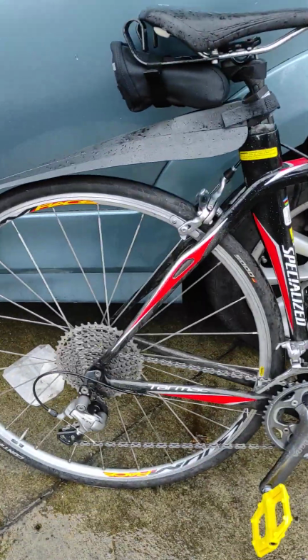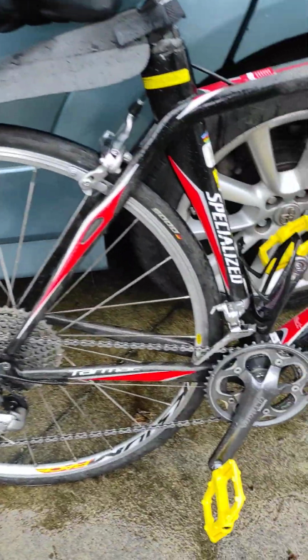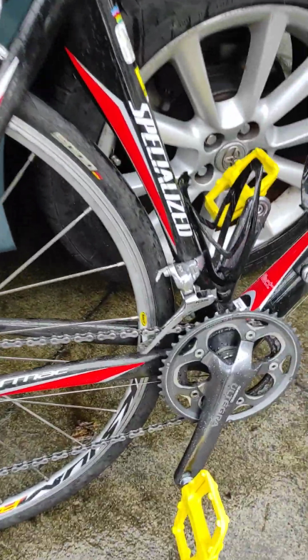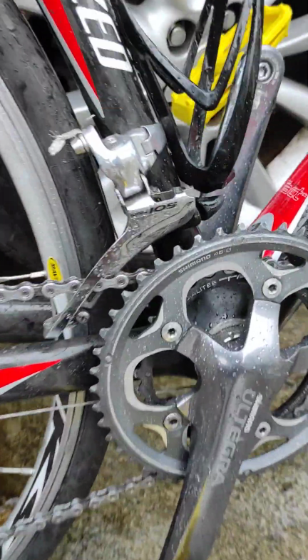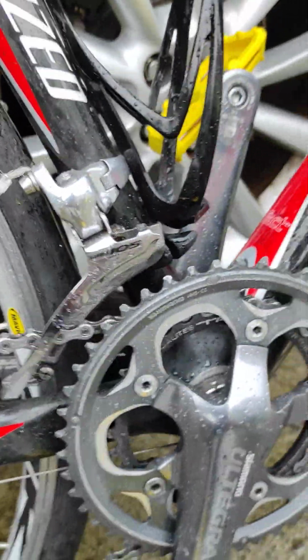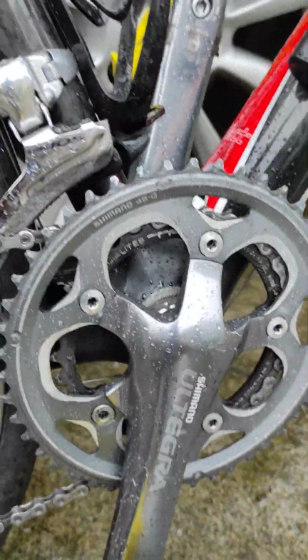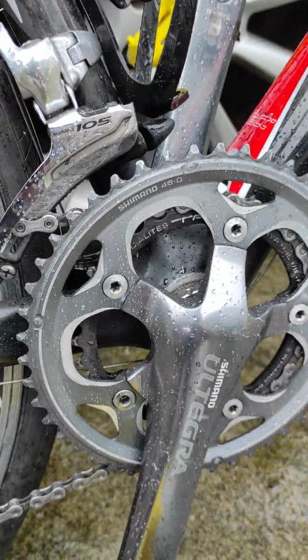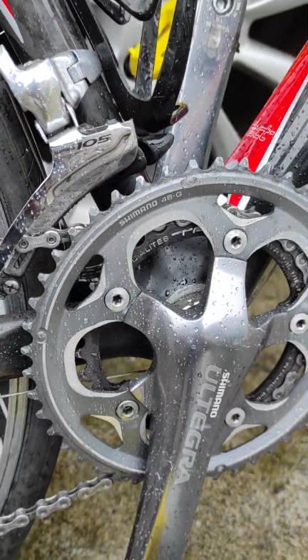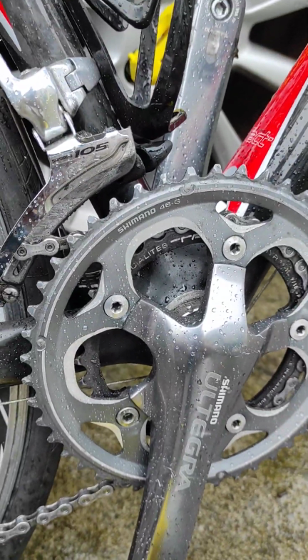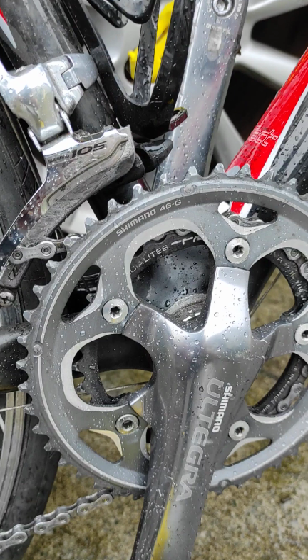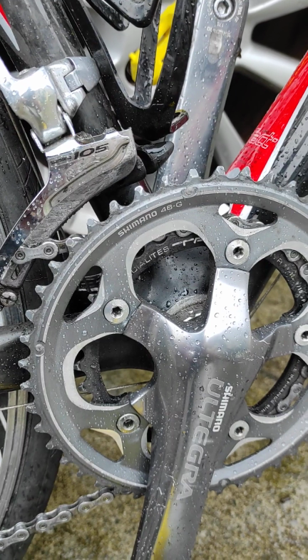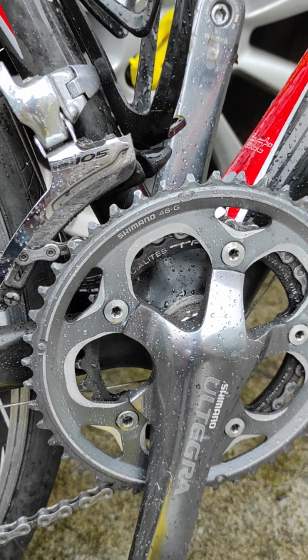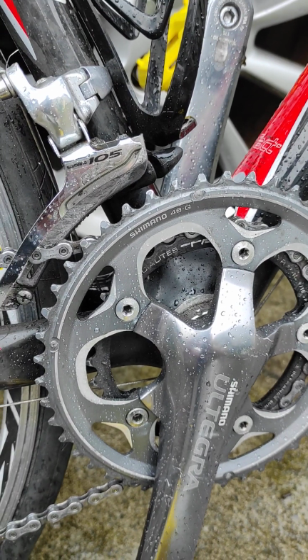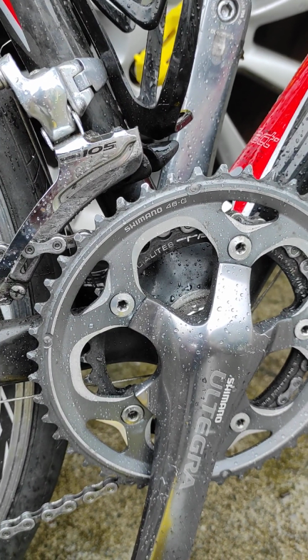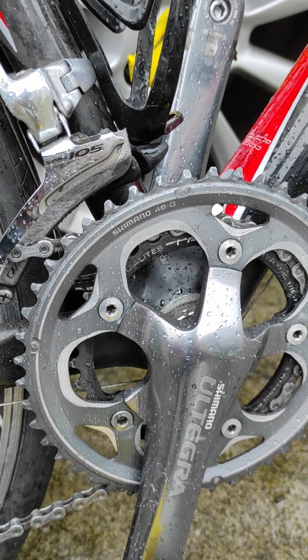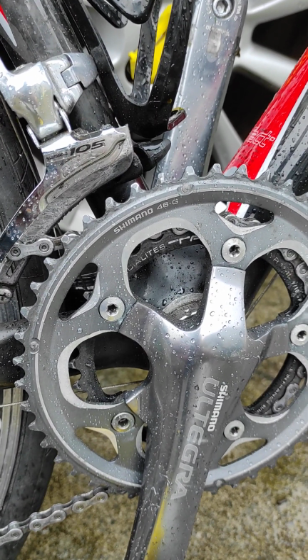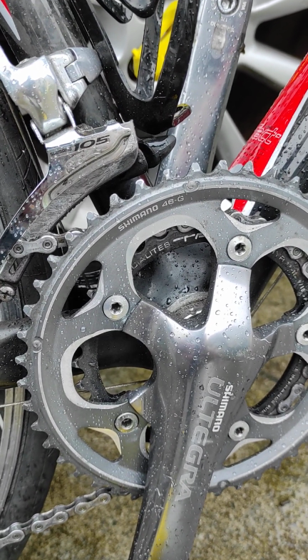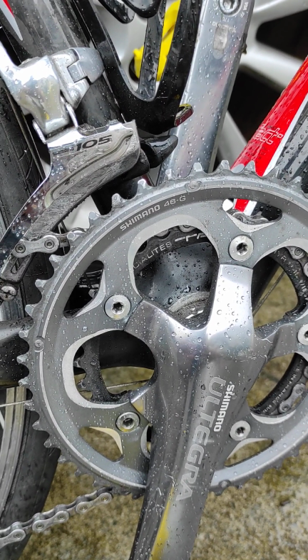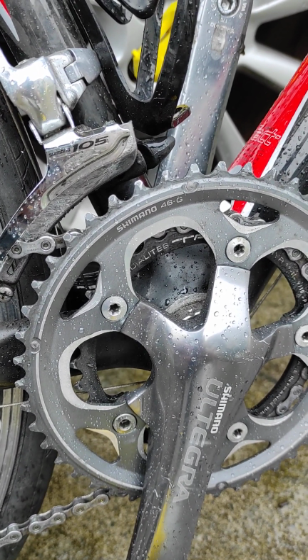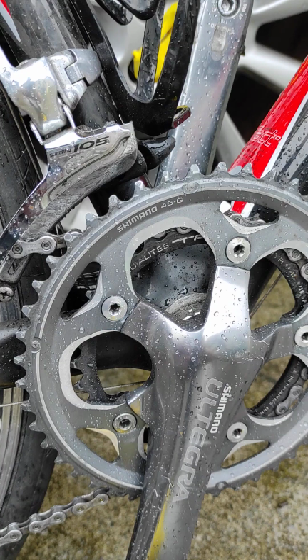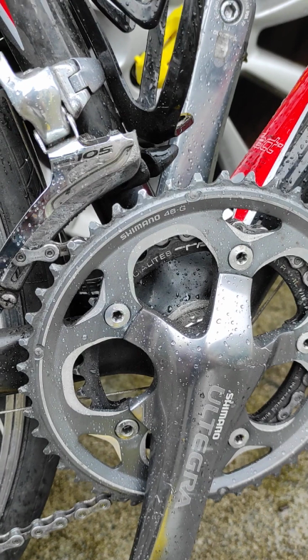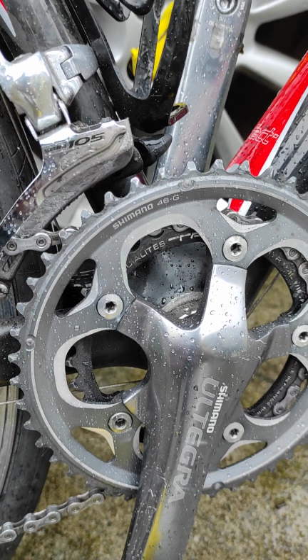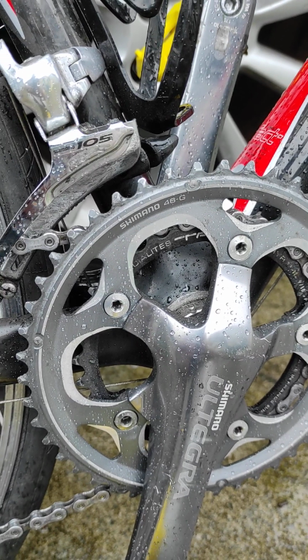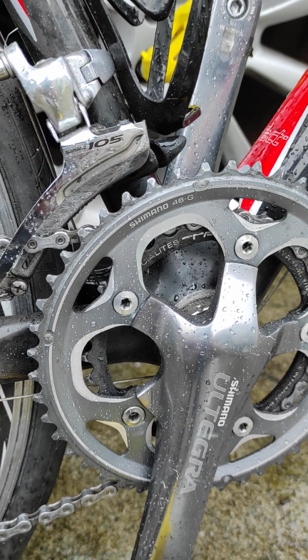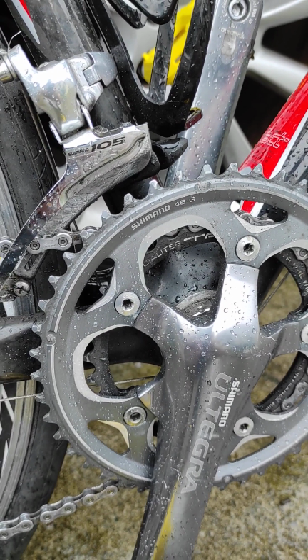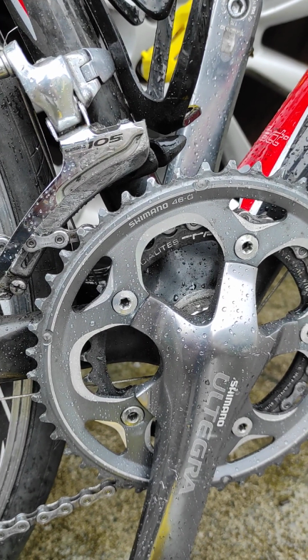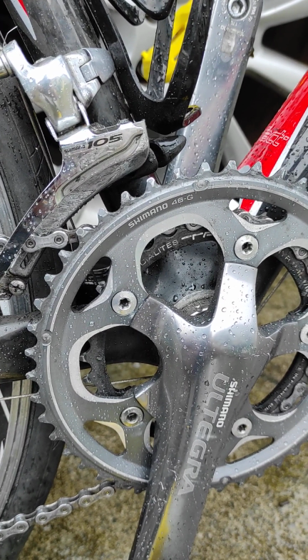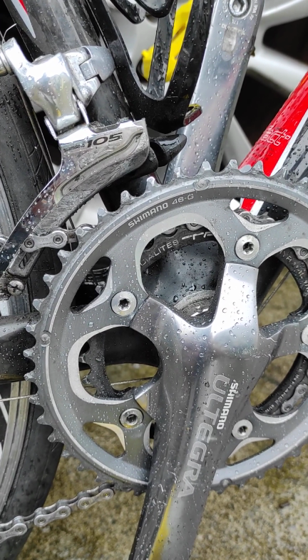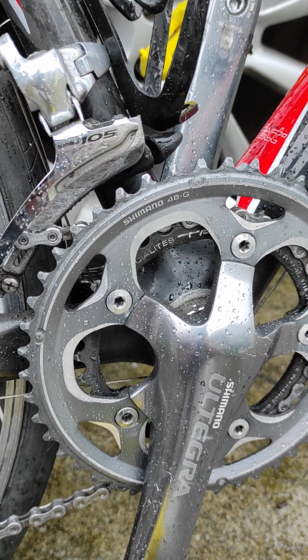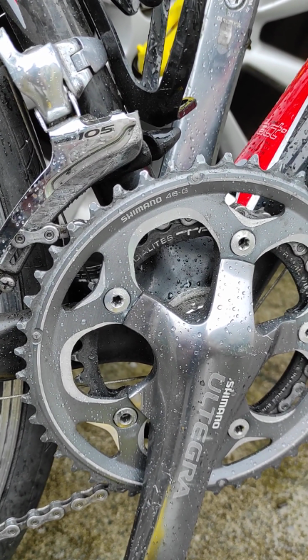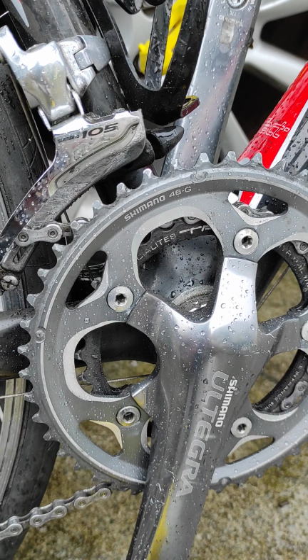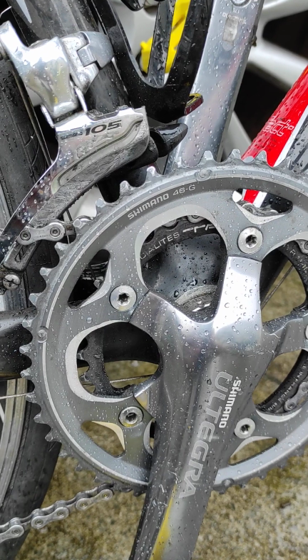This bike is a Compact Crank. A Compact Crank has a 30 and 34. This one's actually got a 48 and it's got a 33 tooth chainring — a small chainring.